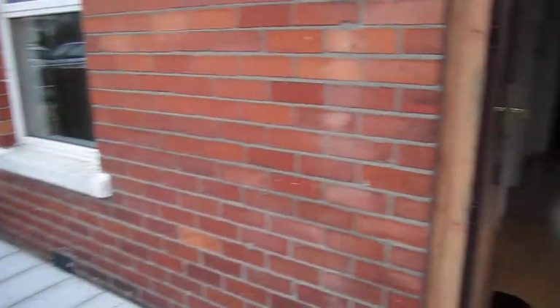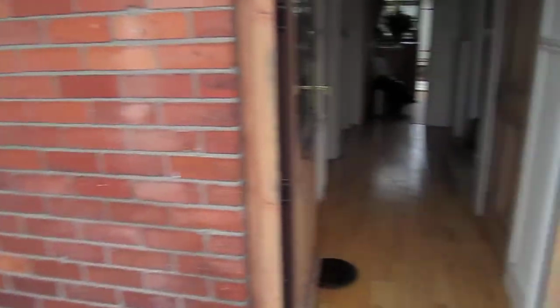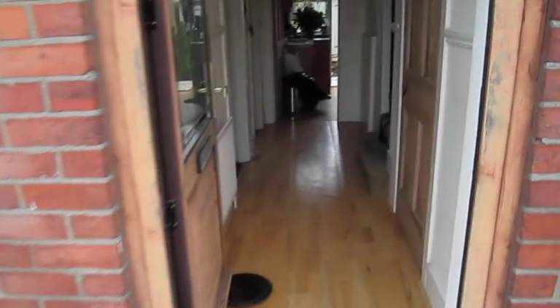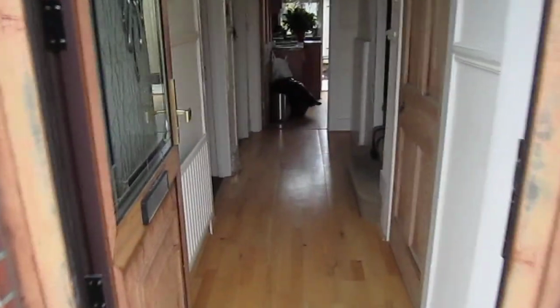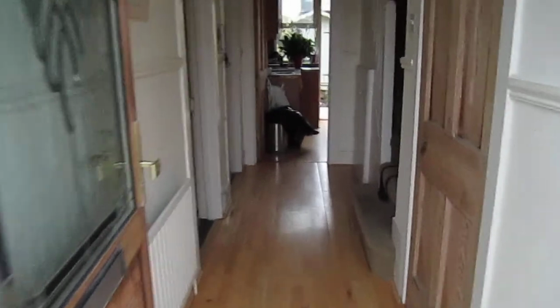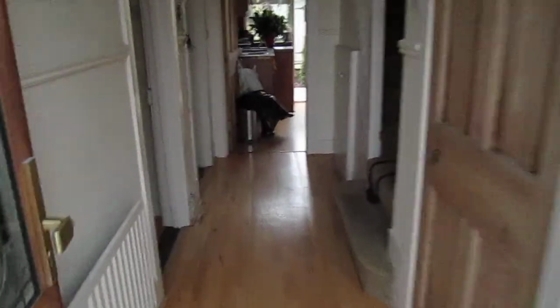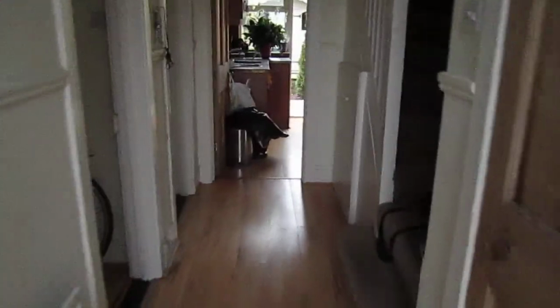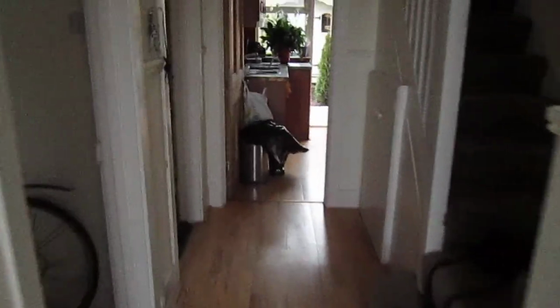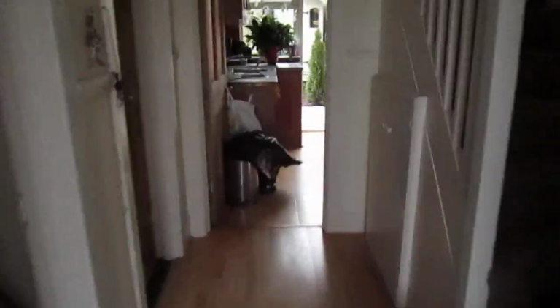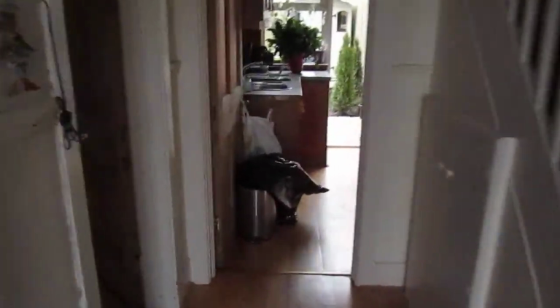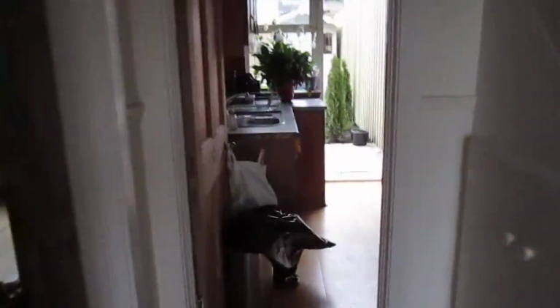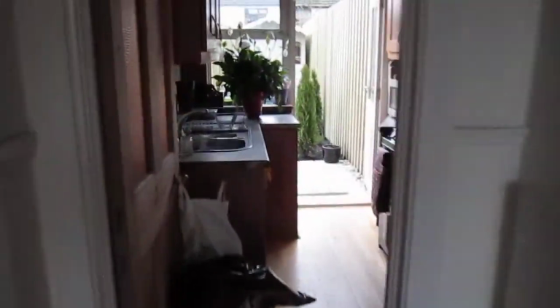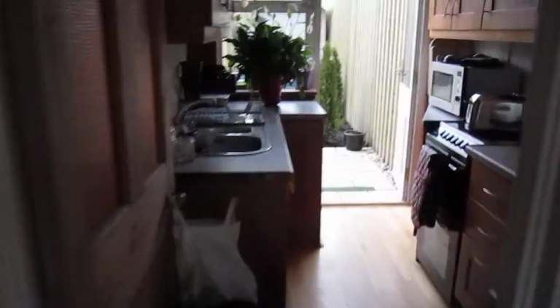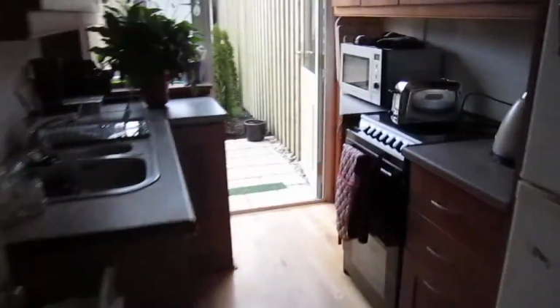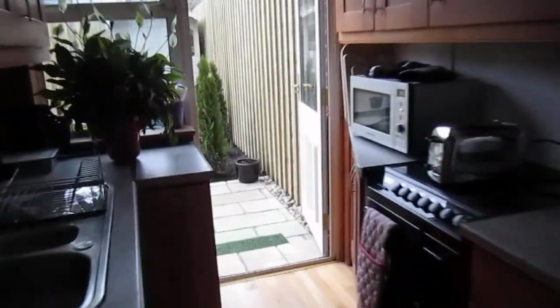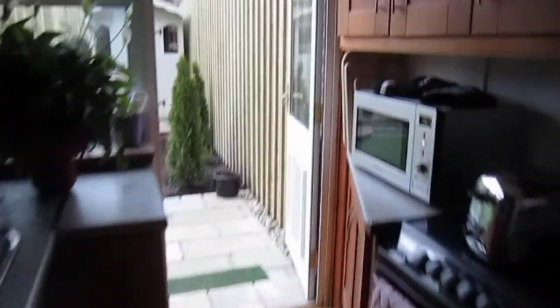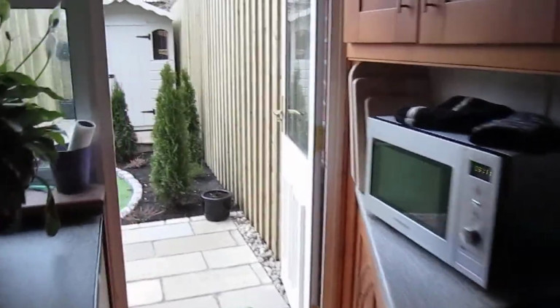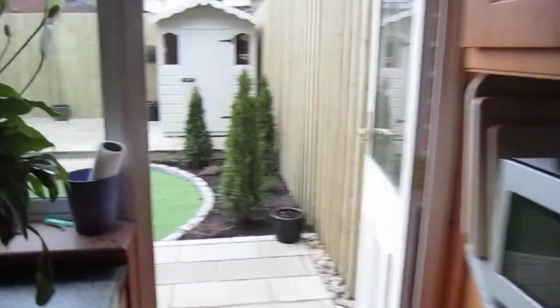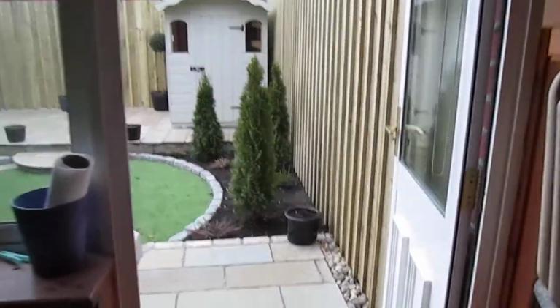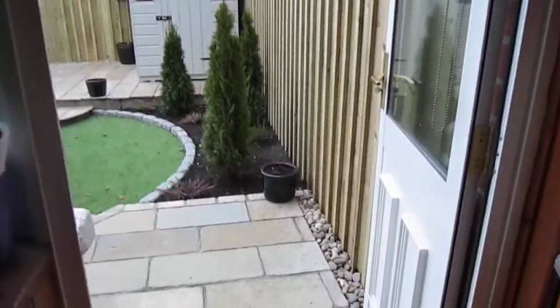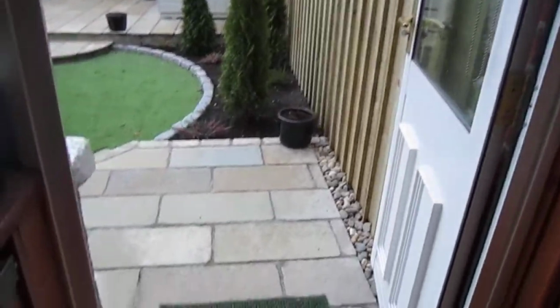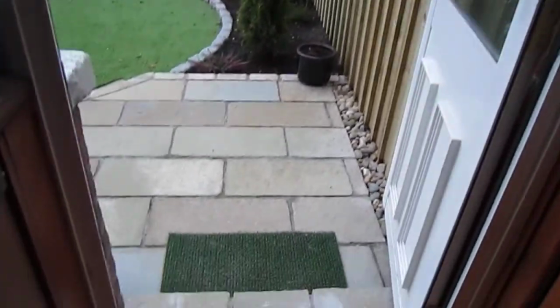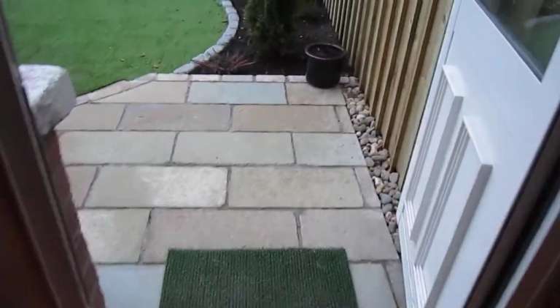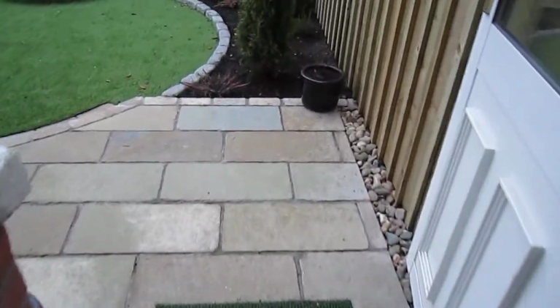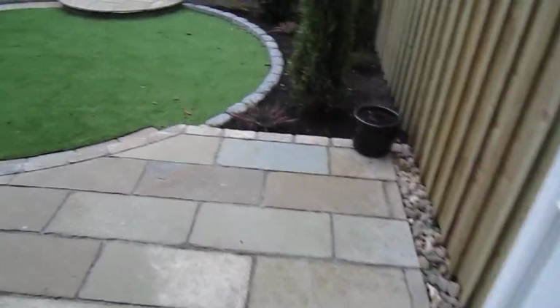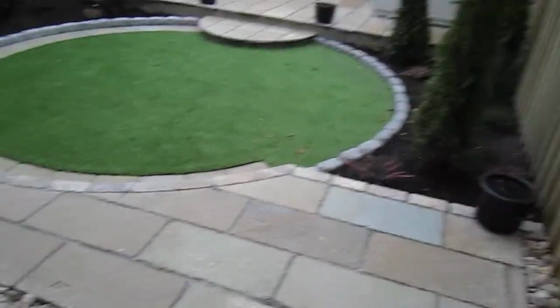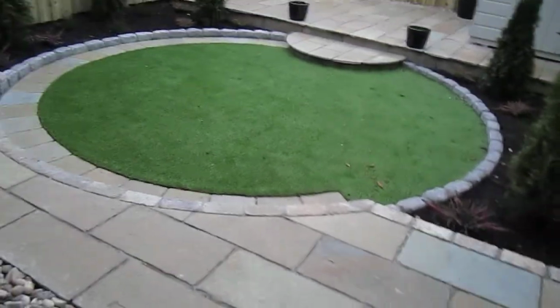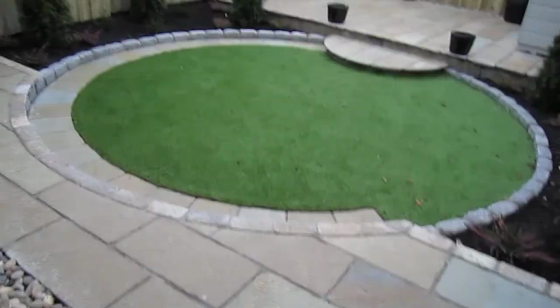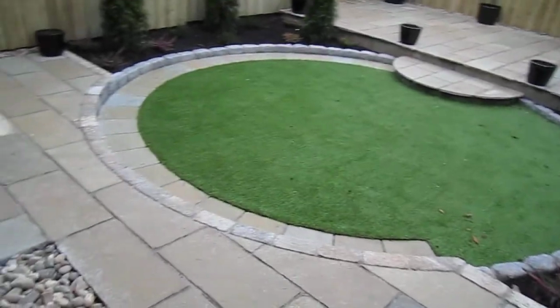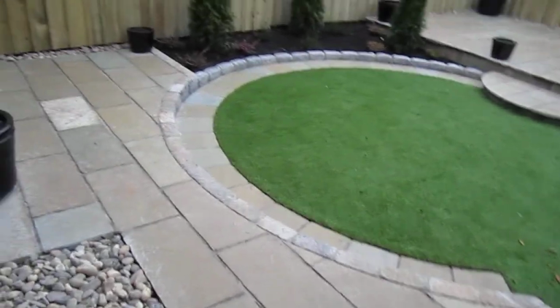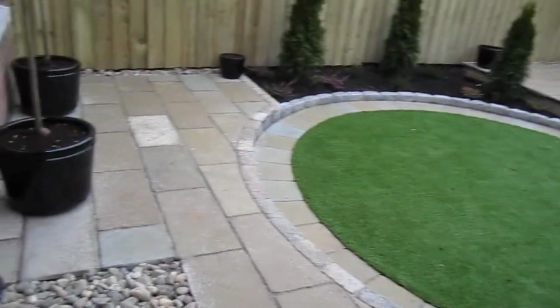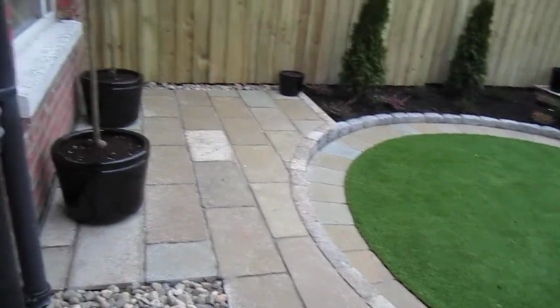Moving into the back — we had to go through the house for this job. We have a coda brown limestone raised patio.